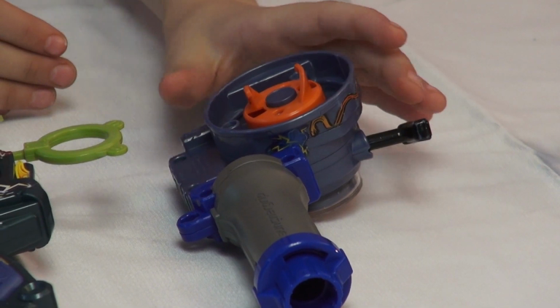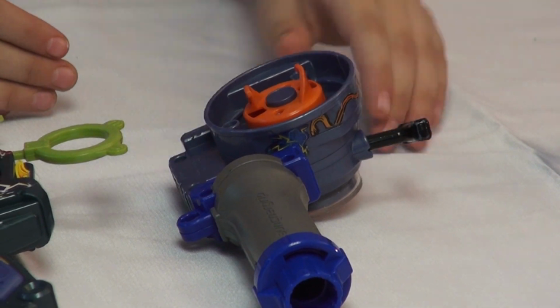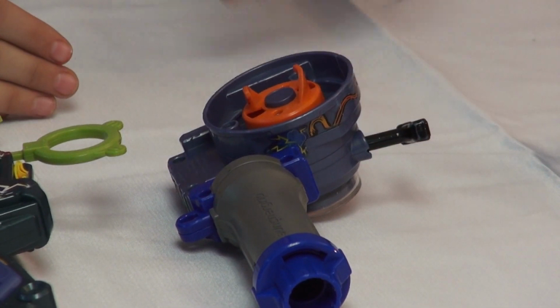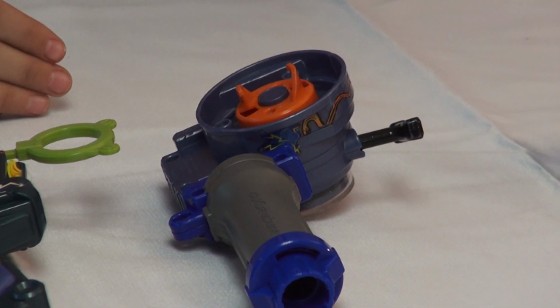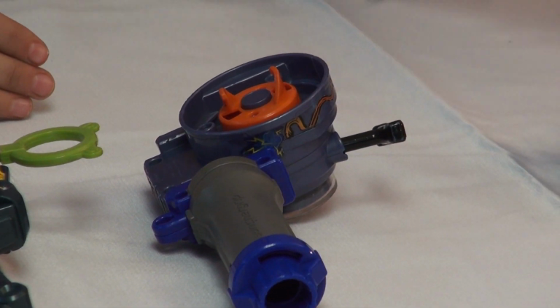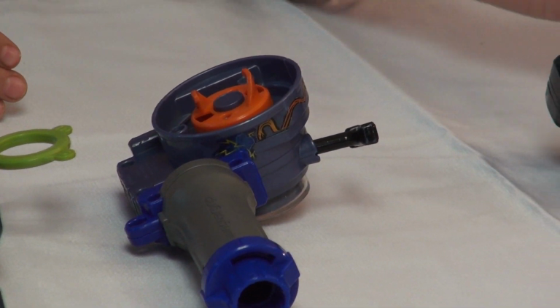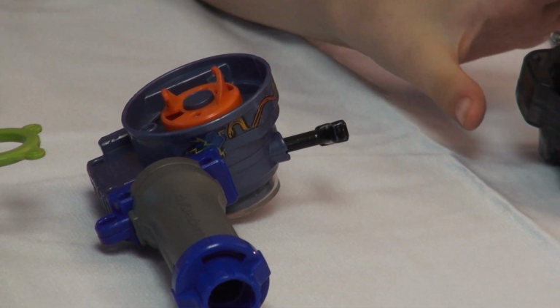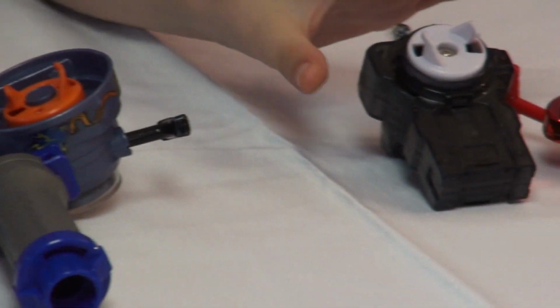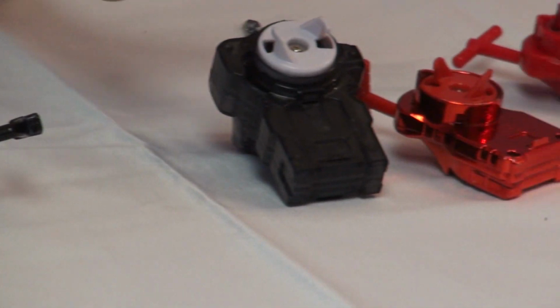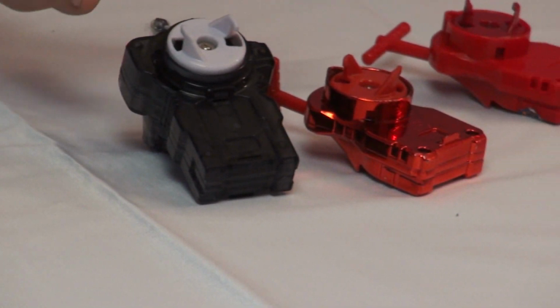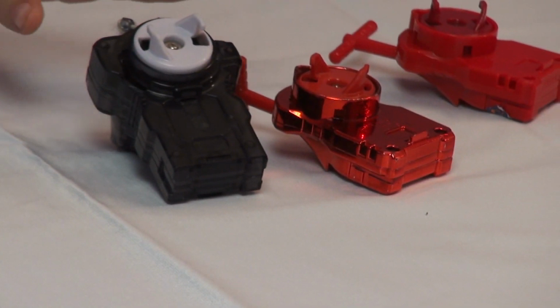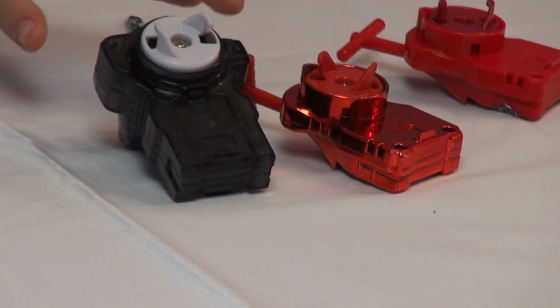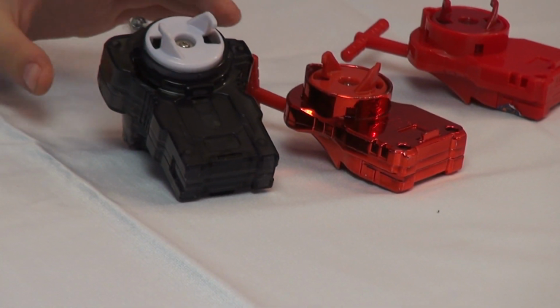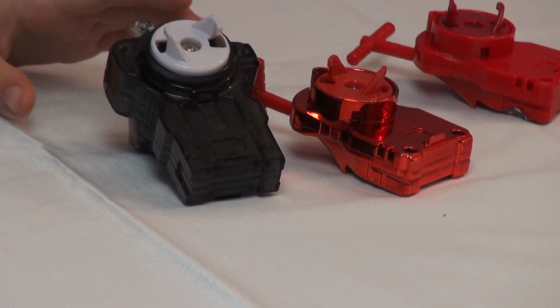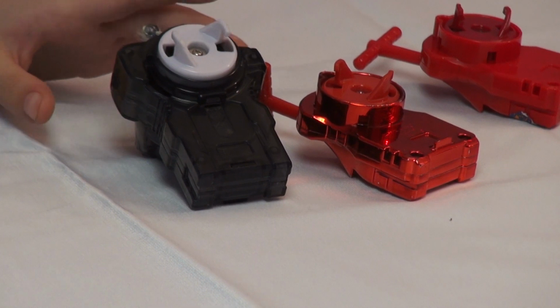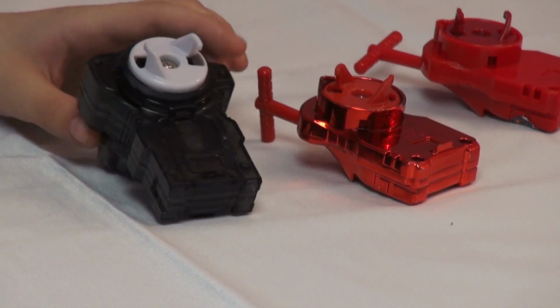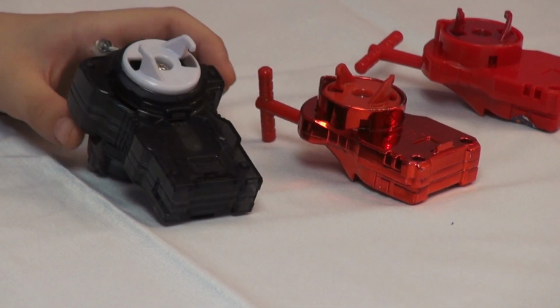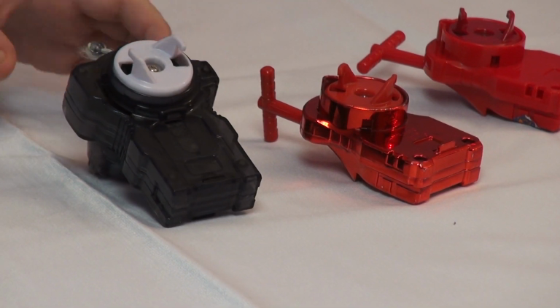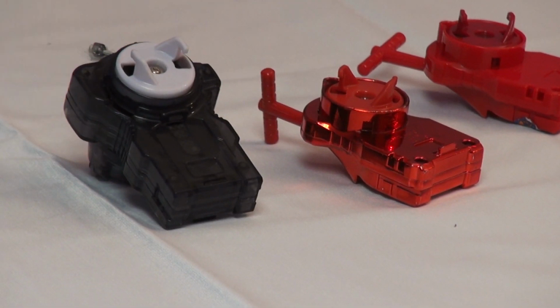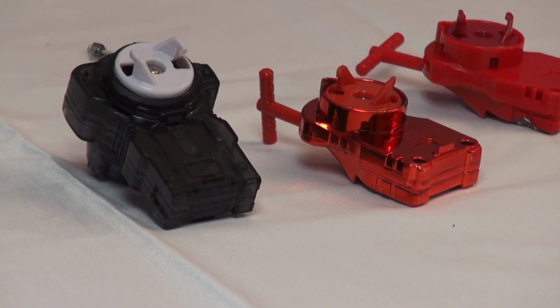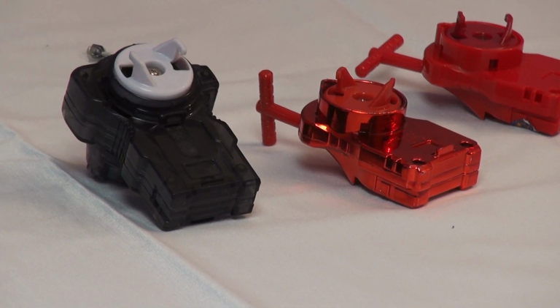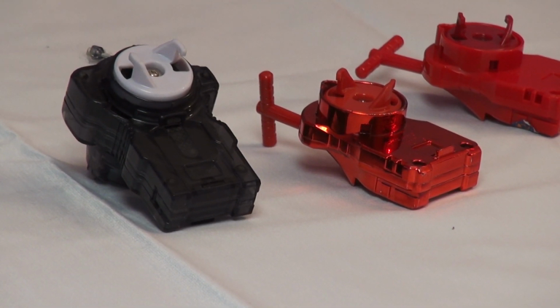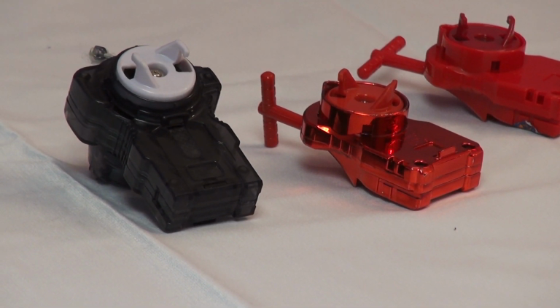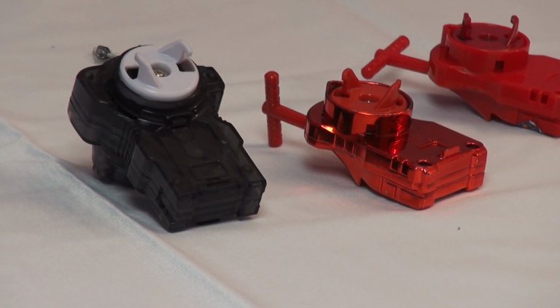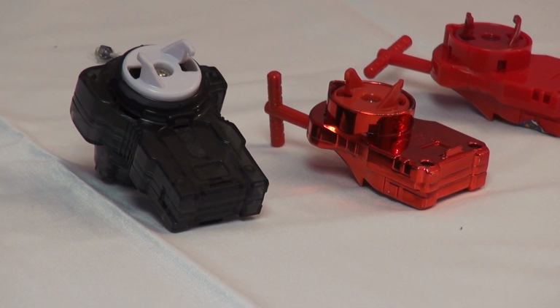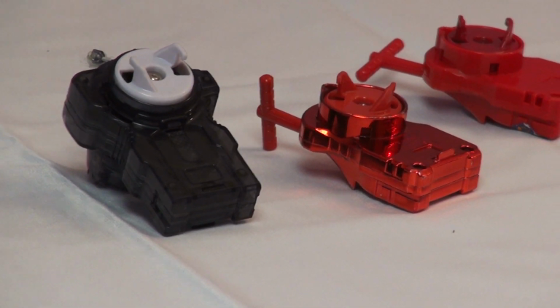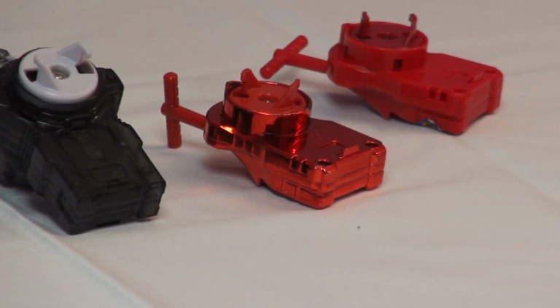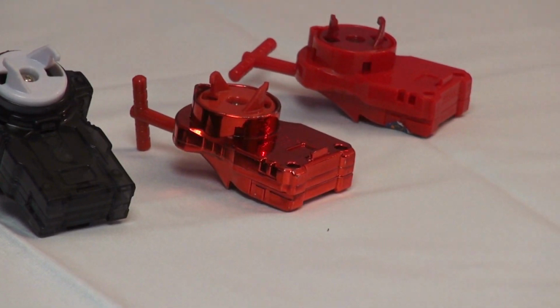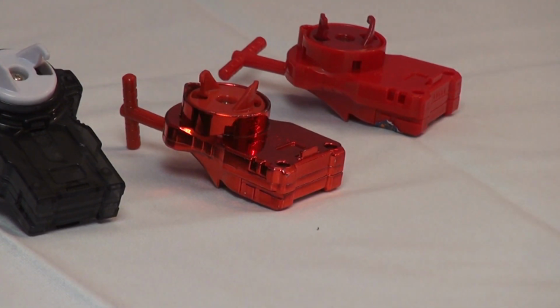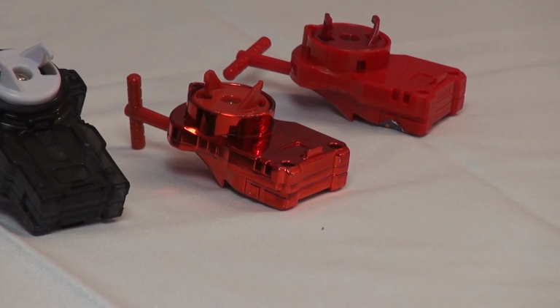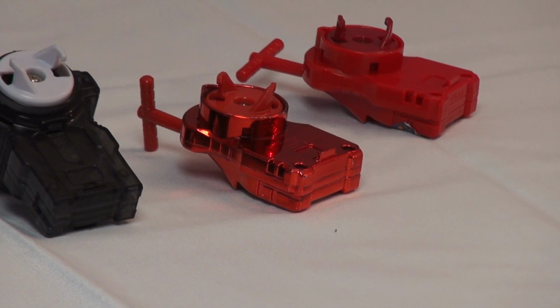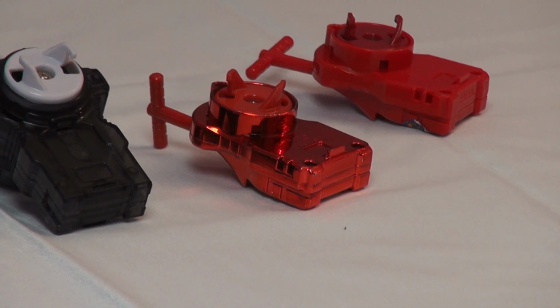And now the next one is the LR Launcher. You can go from left to right. It's good for Gravity Destroyer, any top that spins from right to left. Very nice launcher.